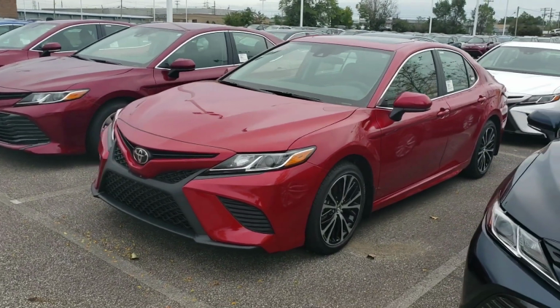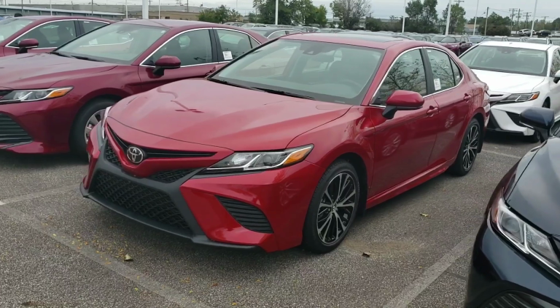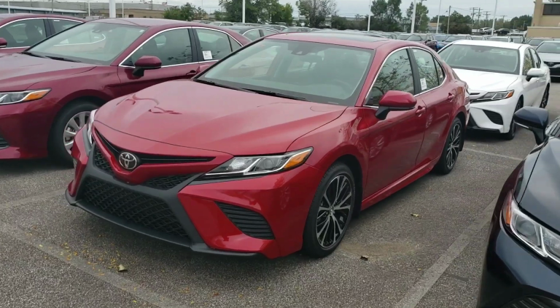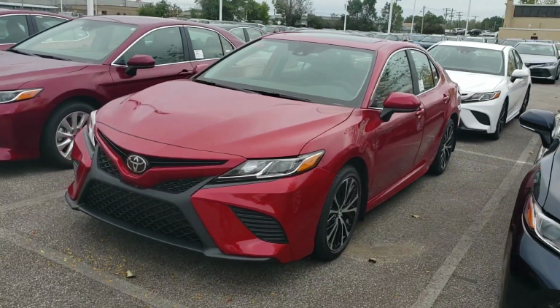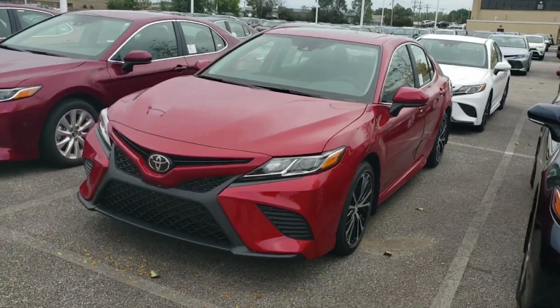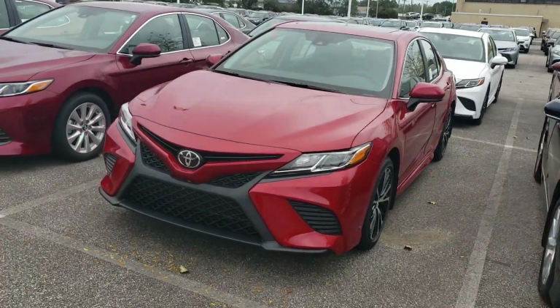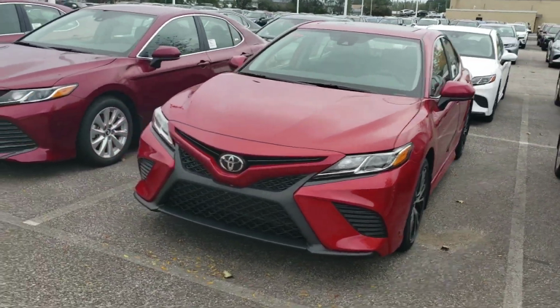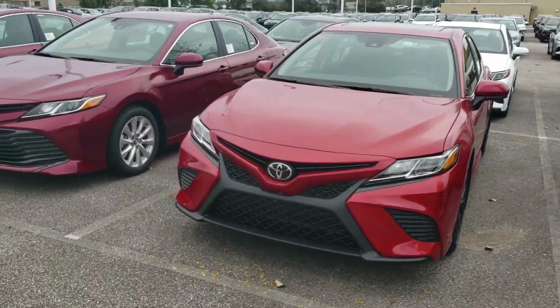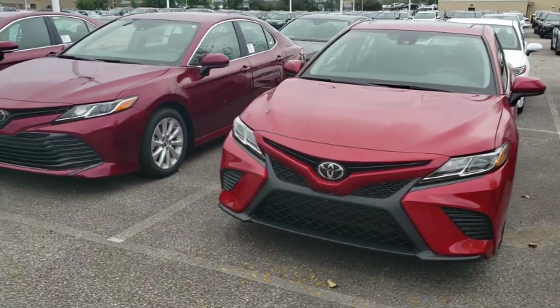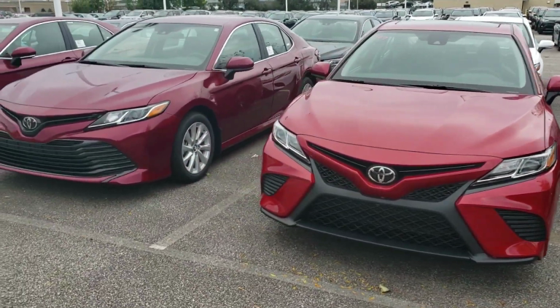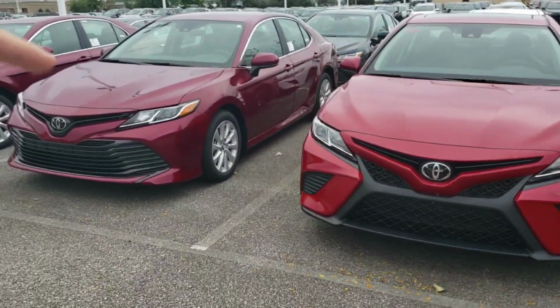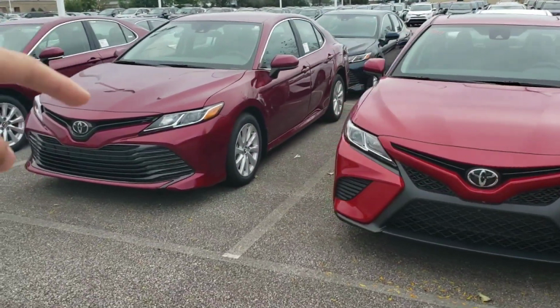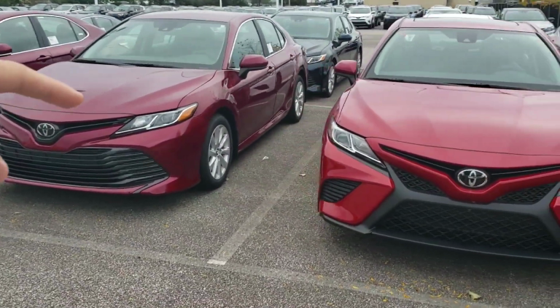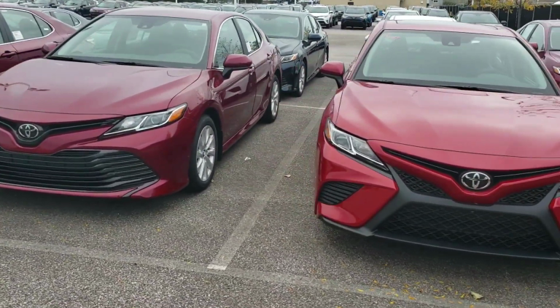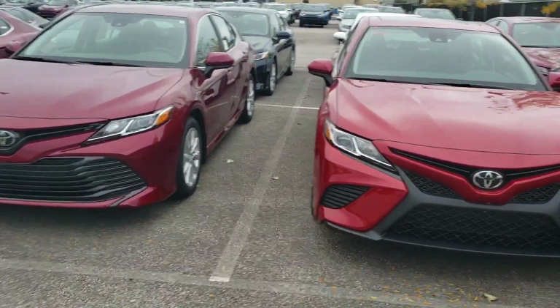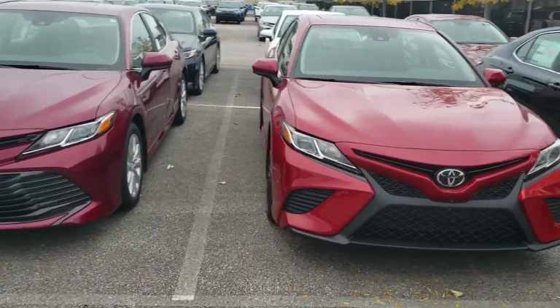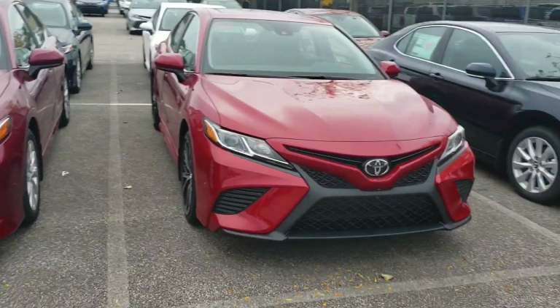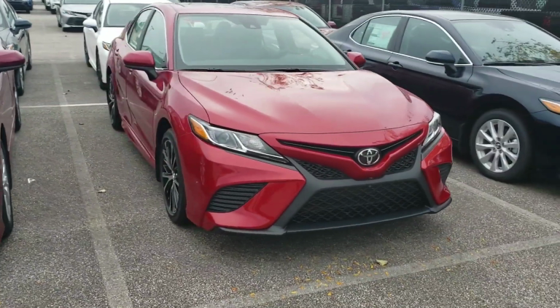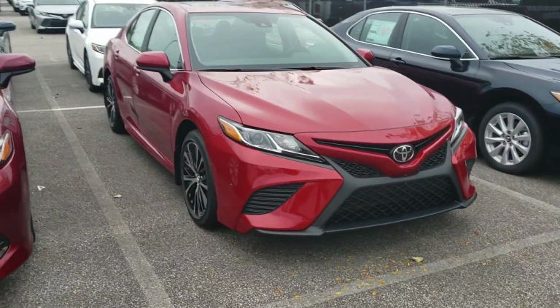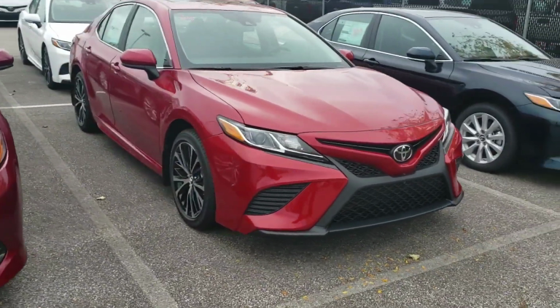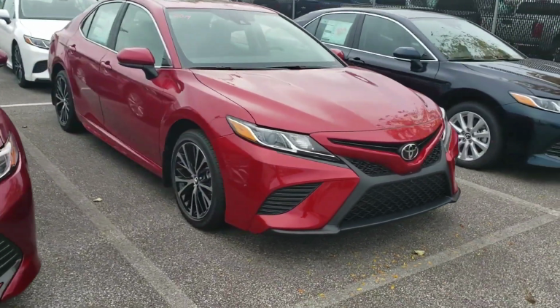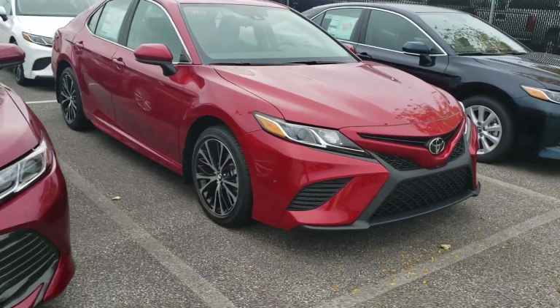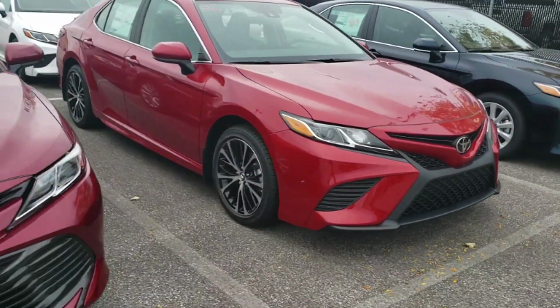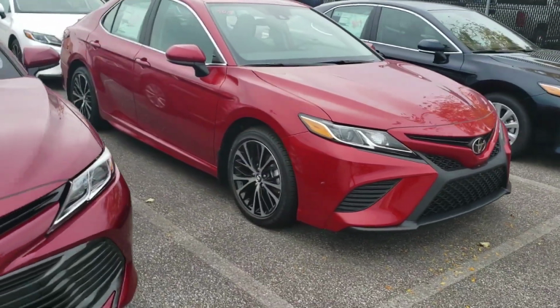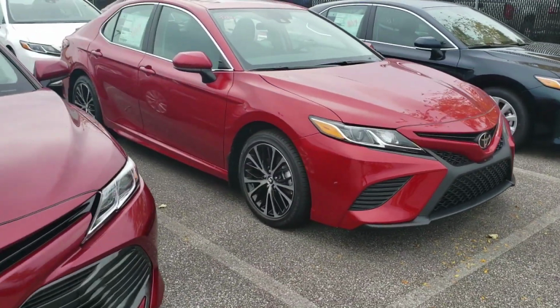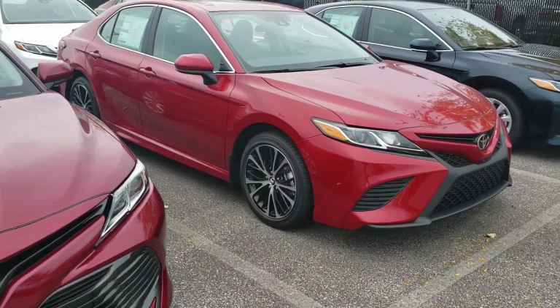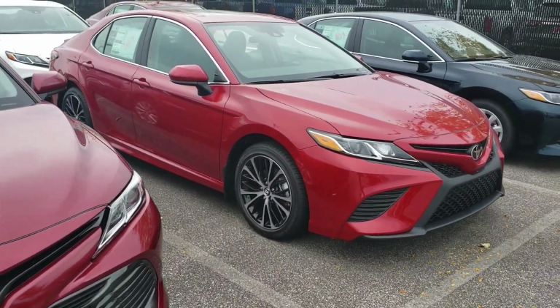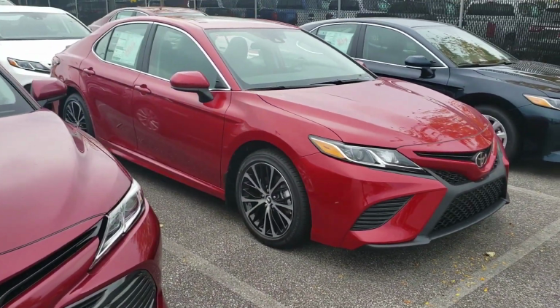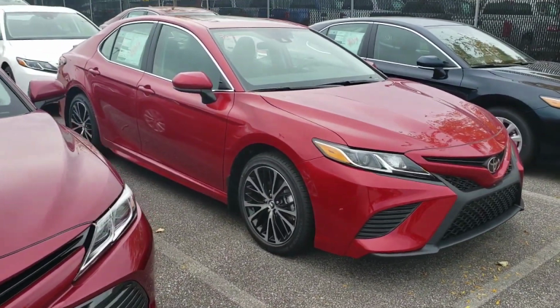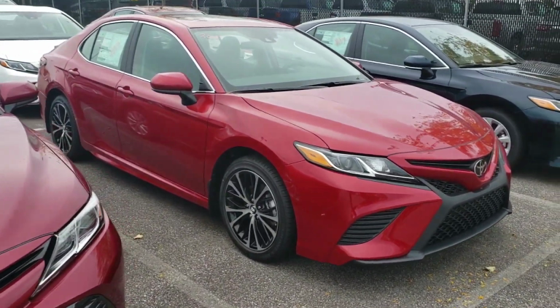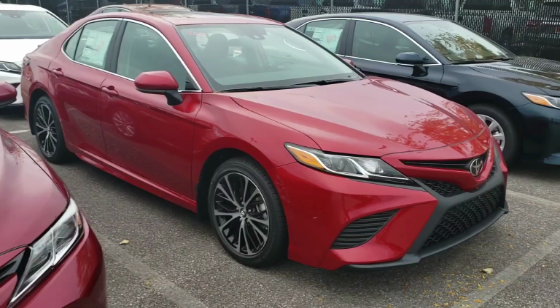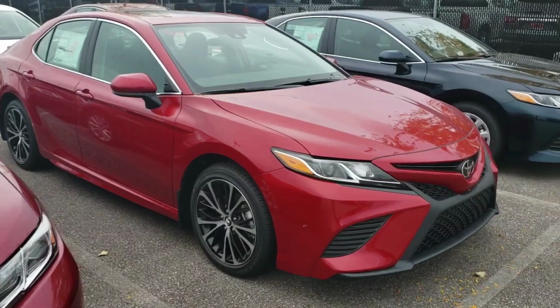I definitely like this exterior color for sure, better than this right here. What do you think? What do you think of this new color, guys?